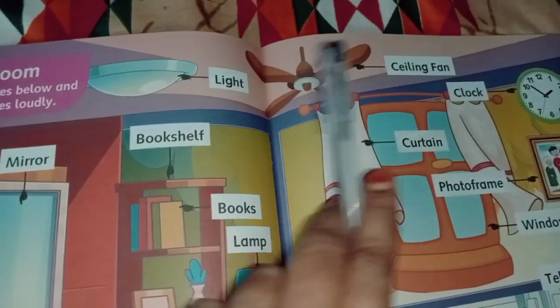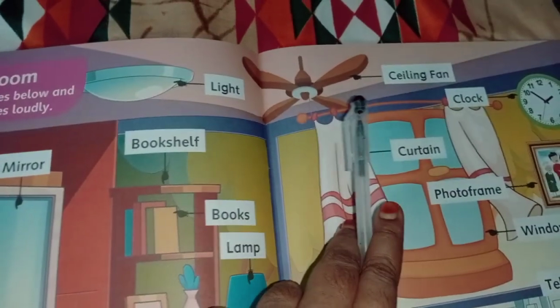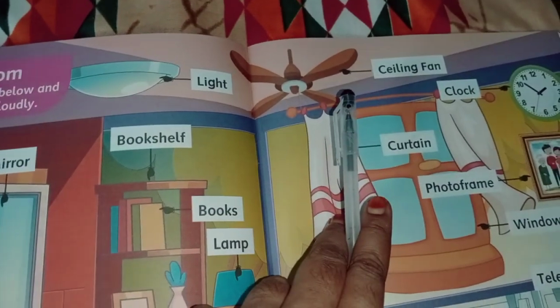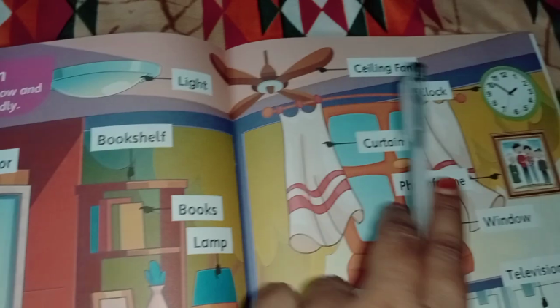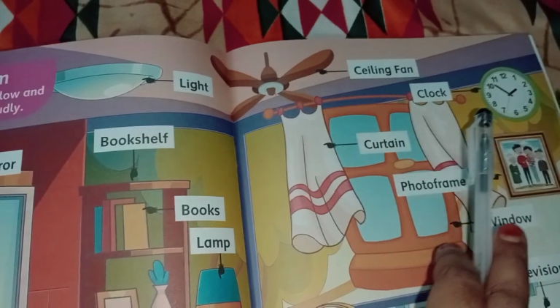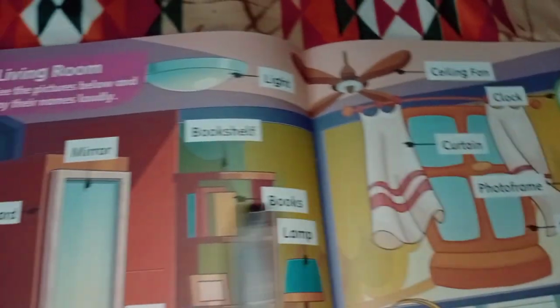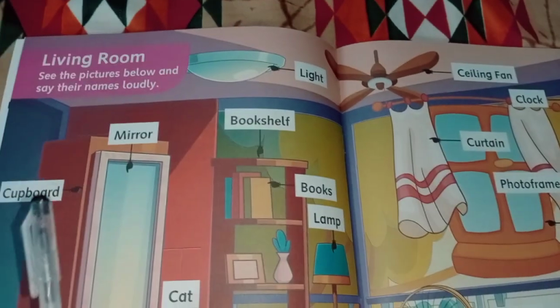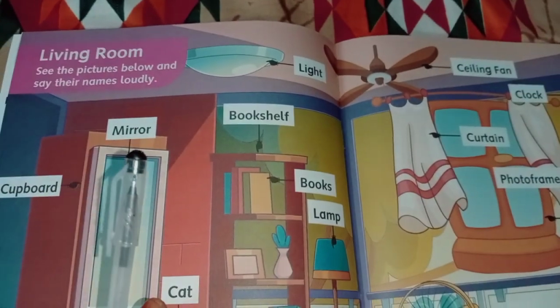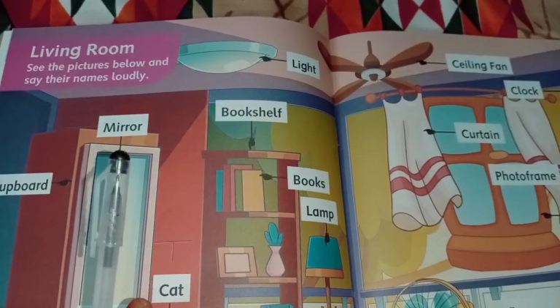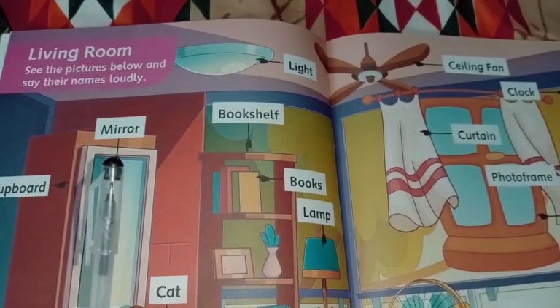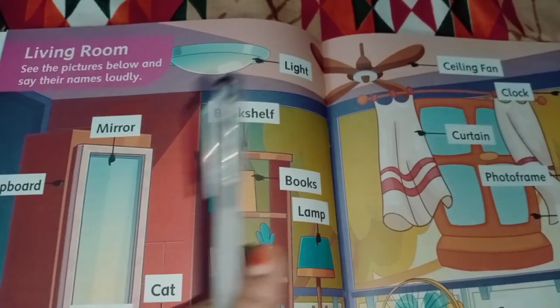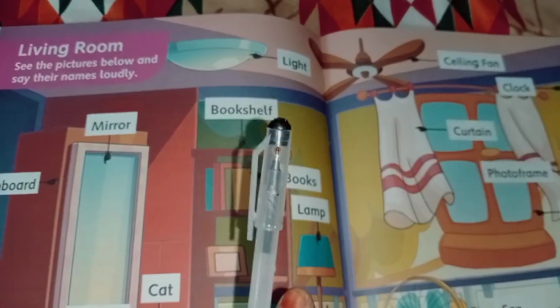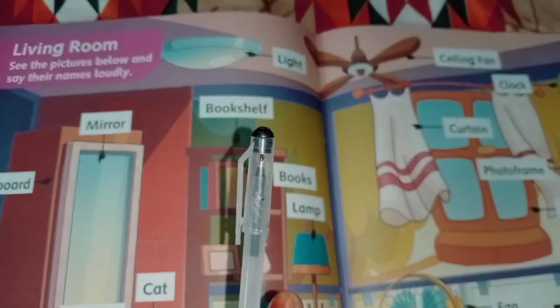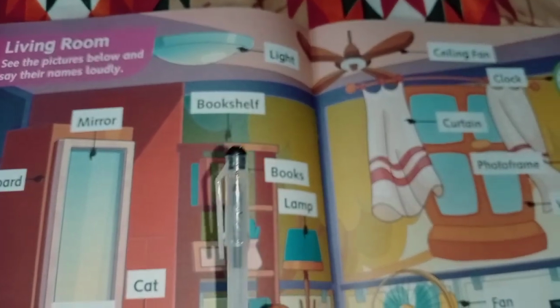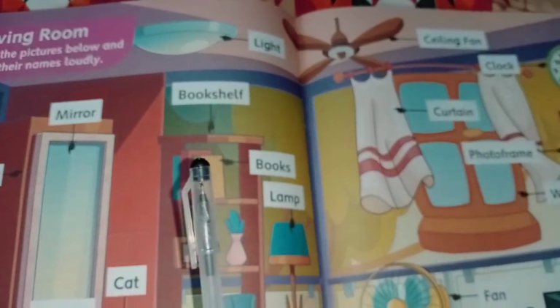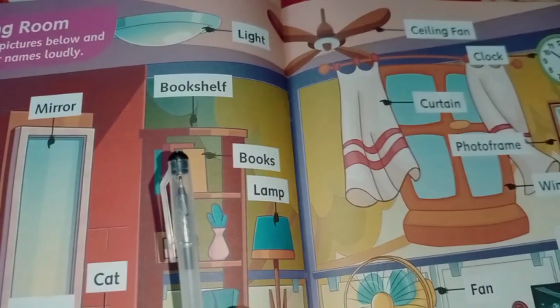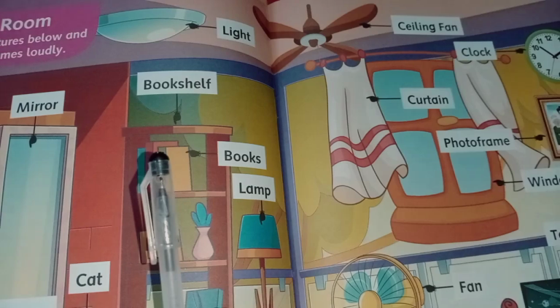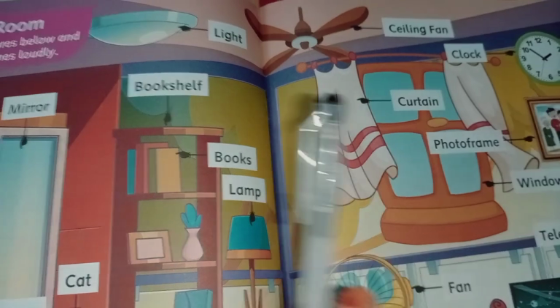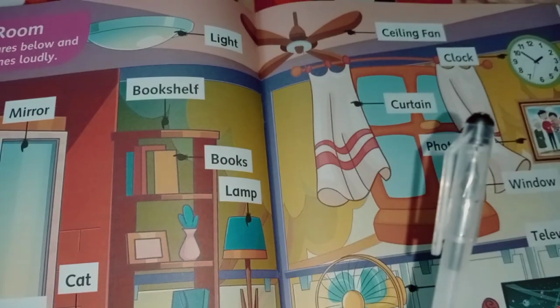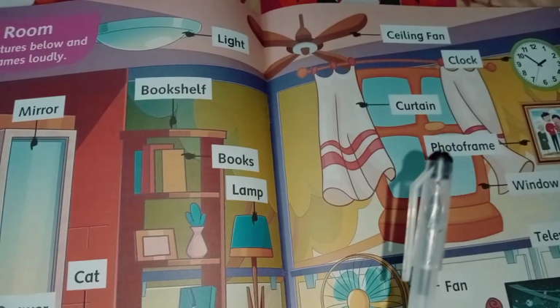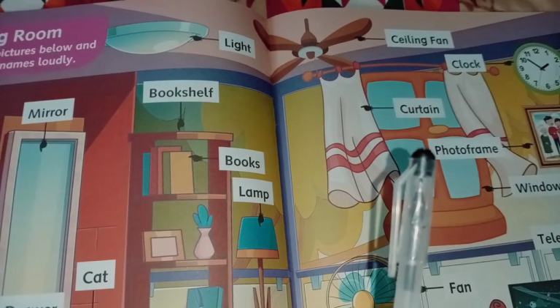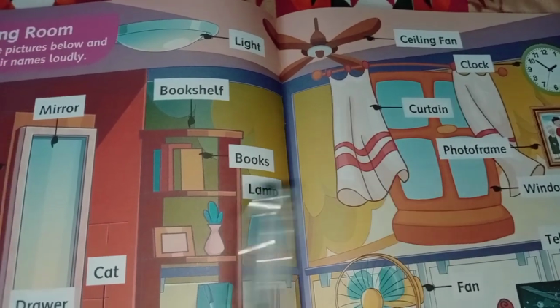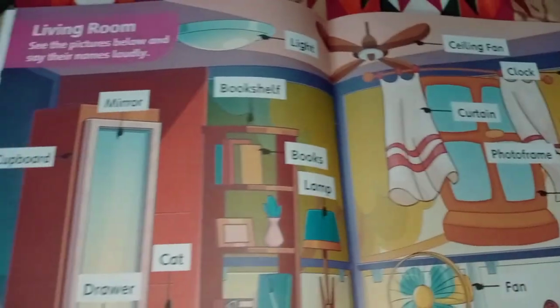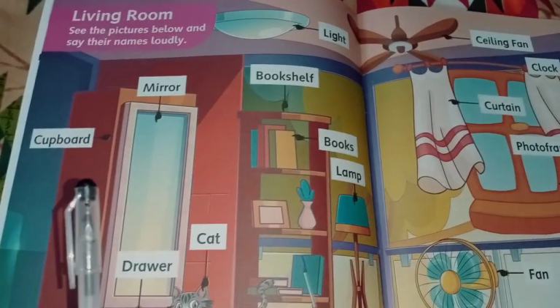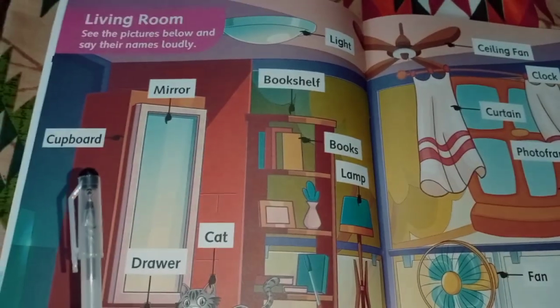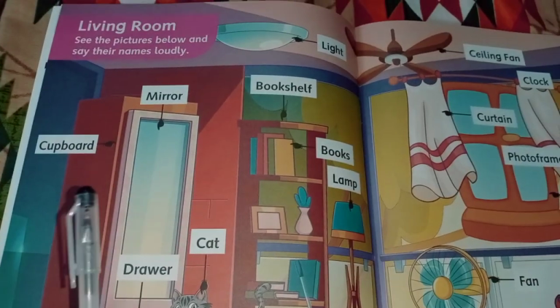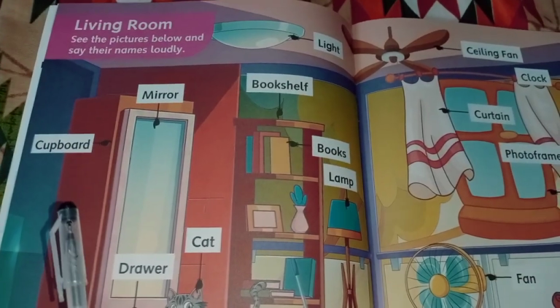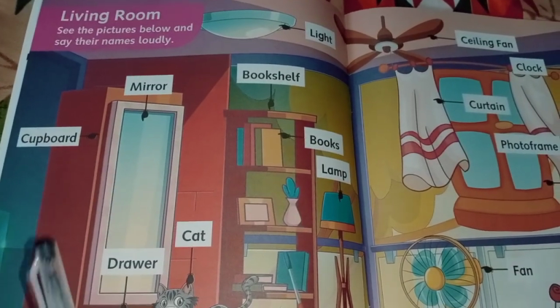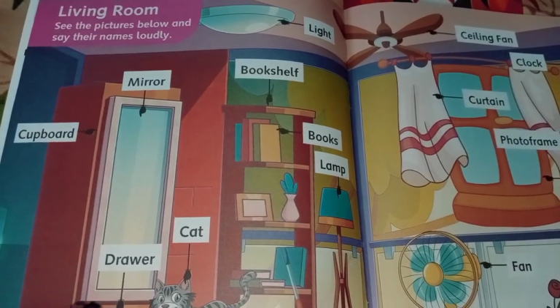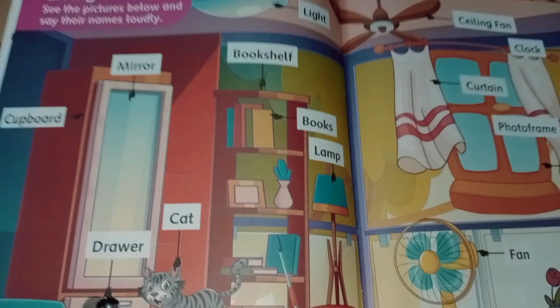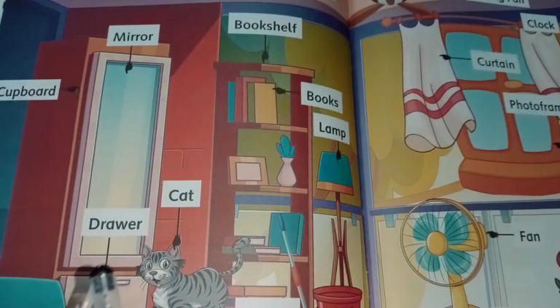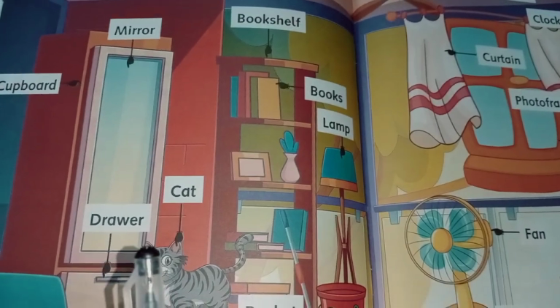ceiling fan, clock, mirror, bookshelf, curtain, cupboard, drawer,